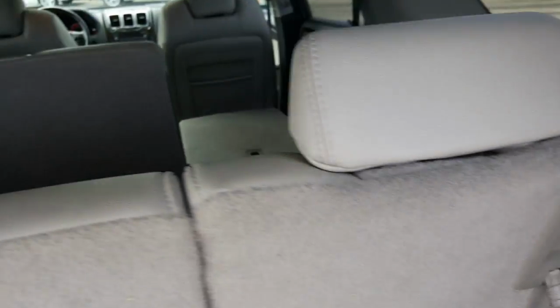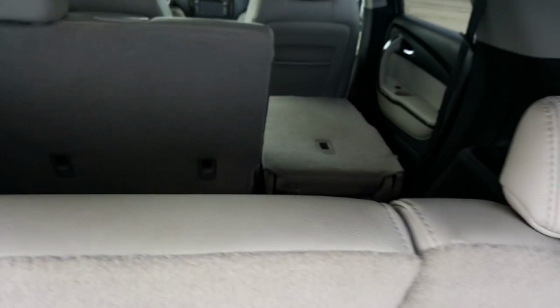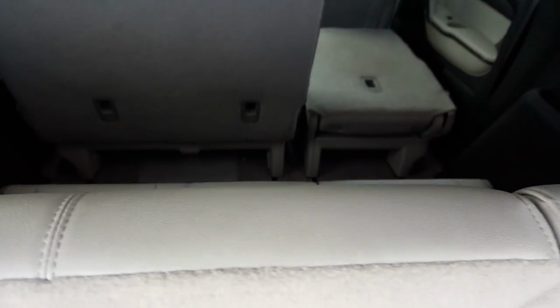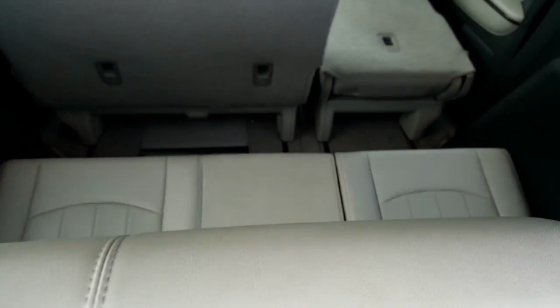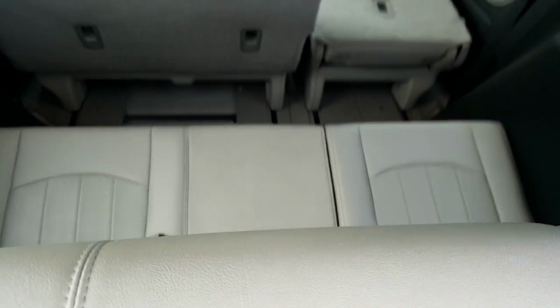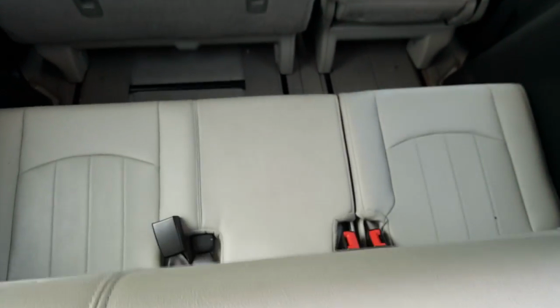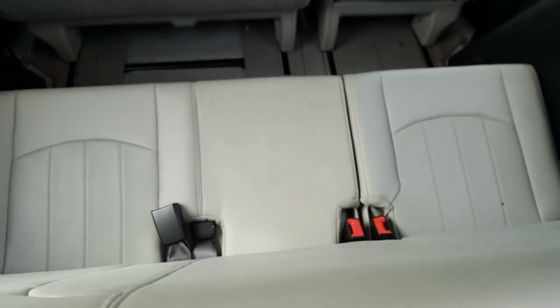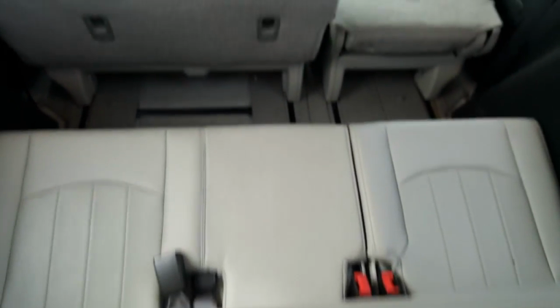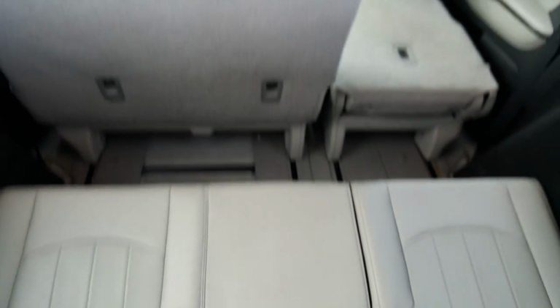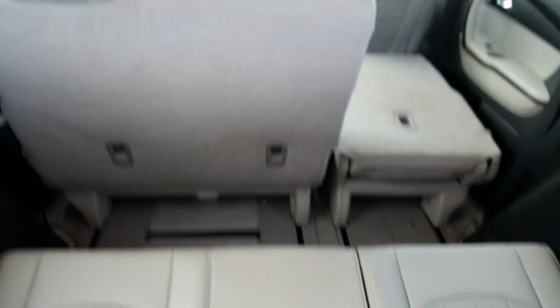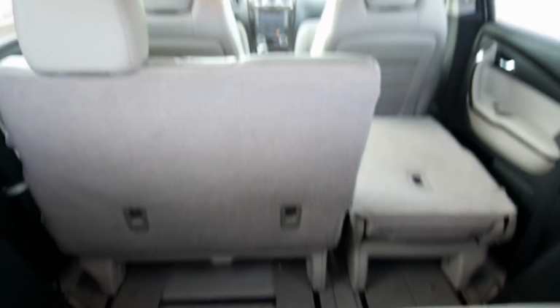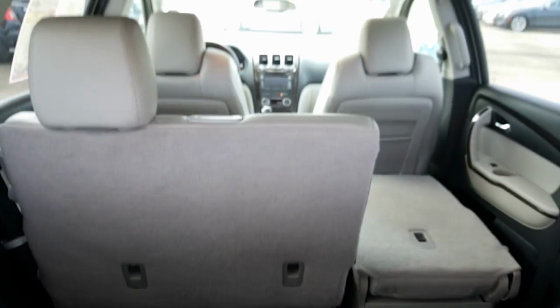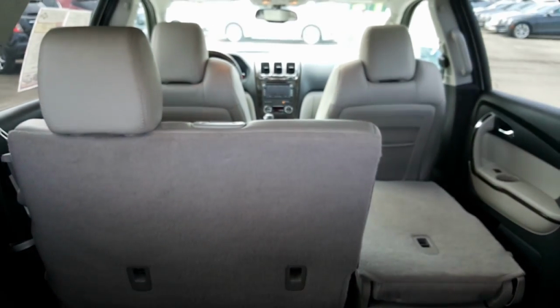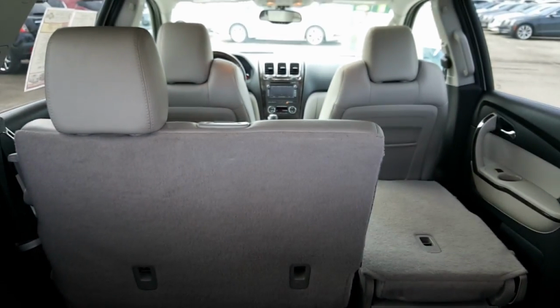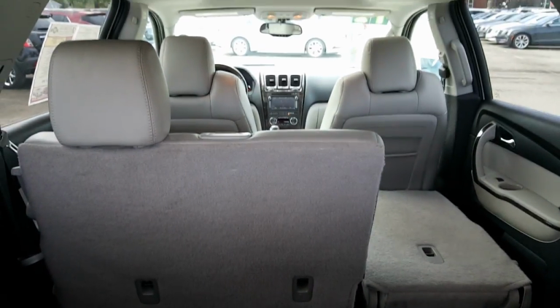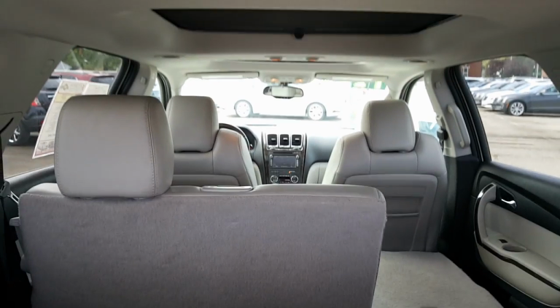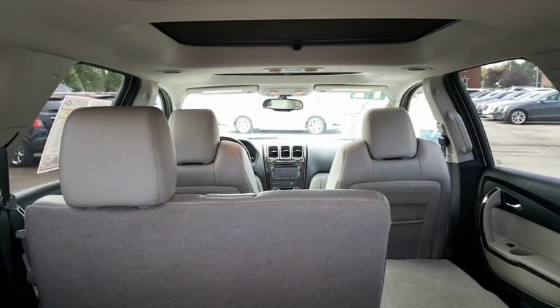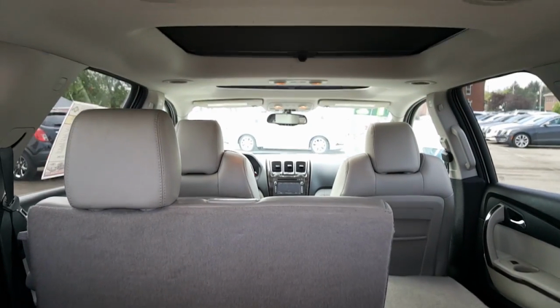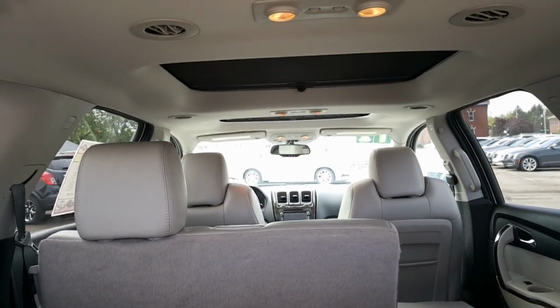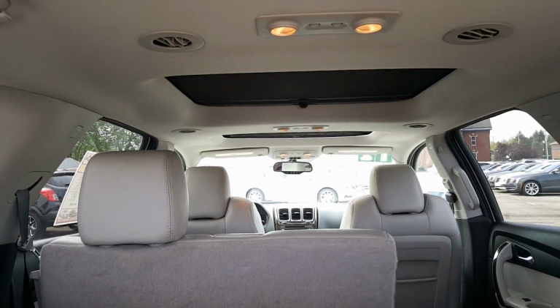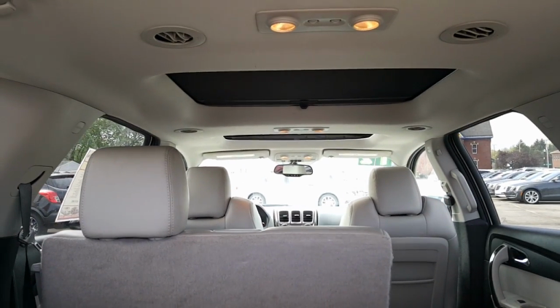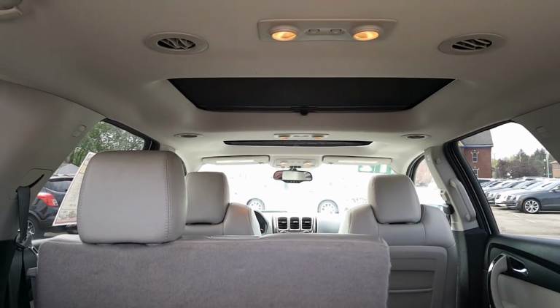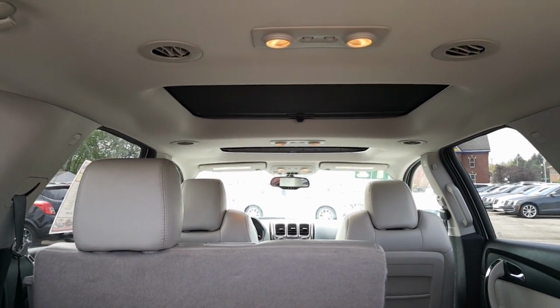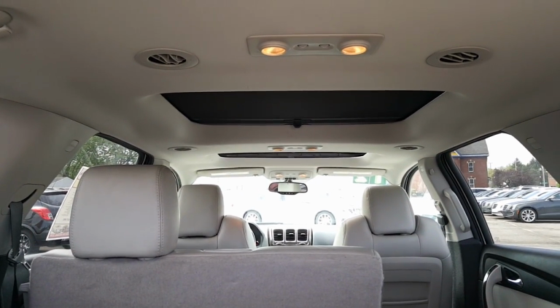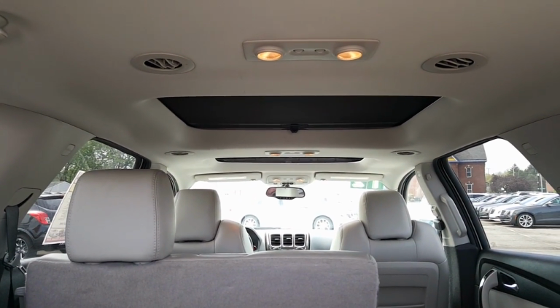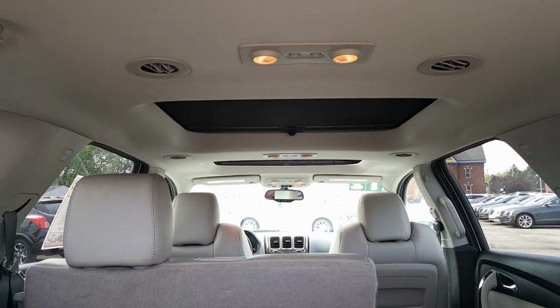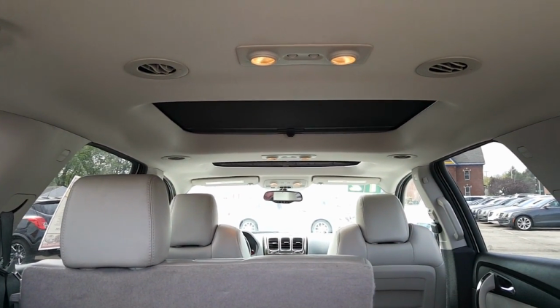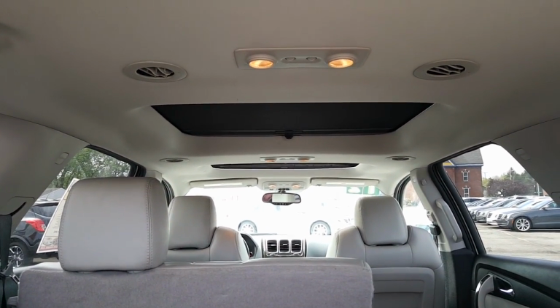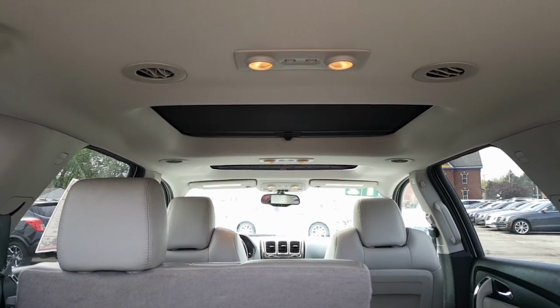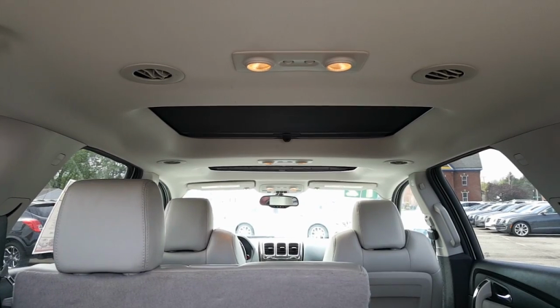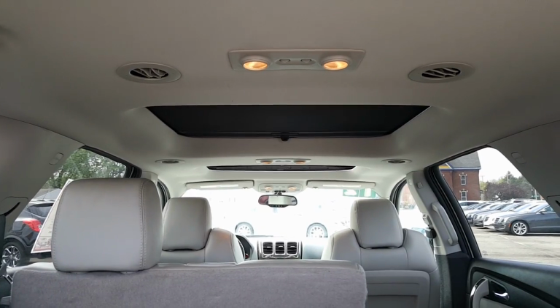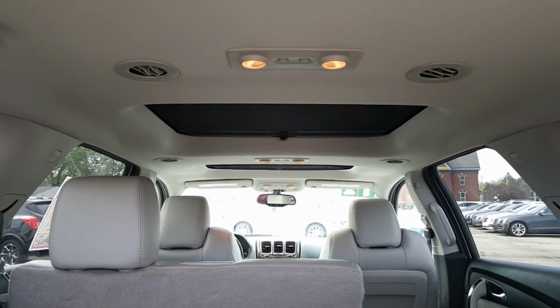Here's your third row seat right here — very clean, very nice — and a nice look up into the second row and all the way up into the front, and you get a little glimpse of the dual moonroofs.